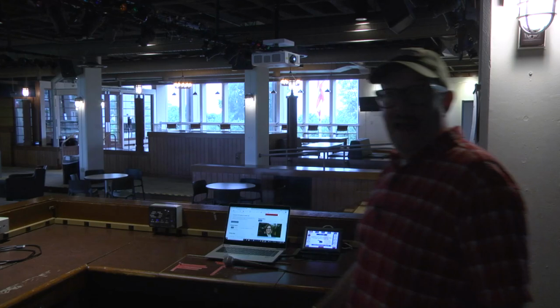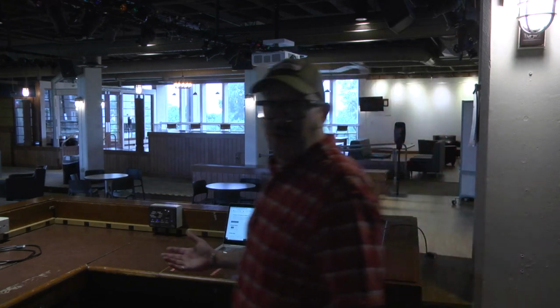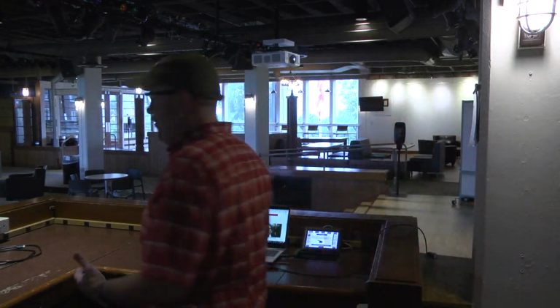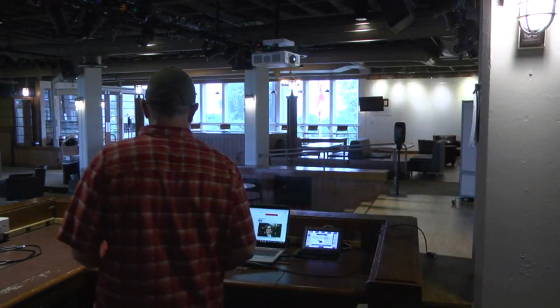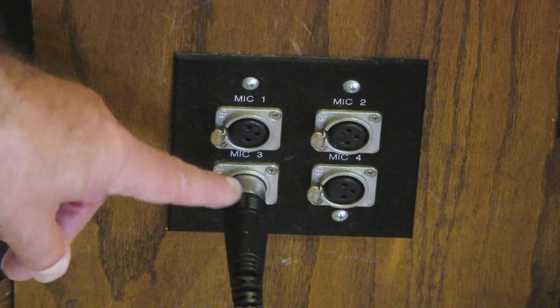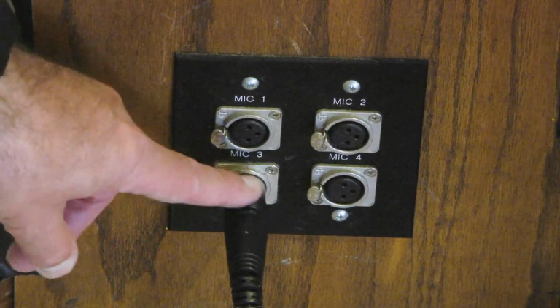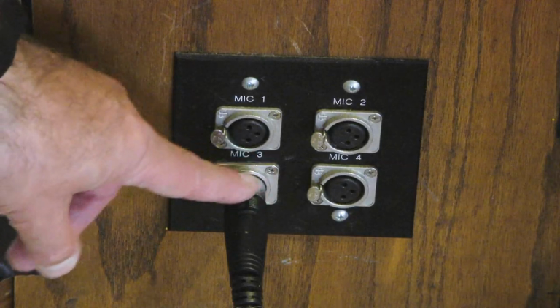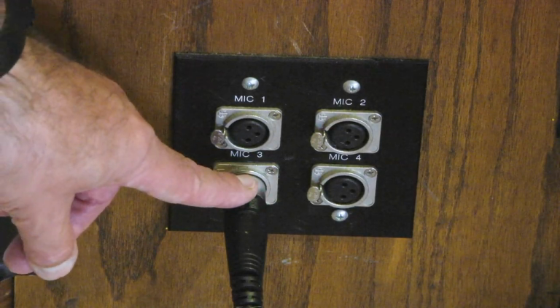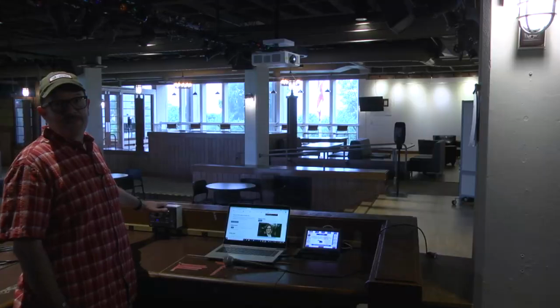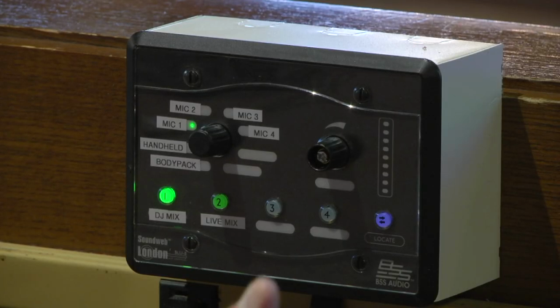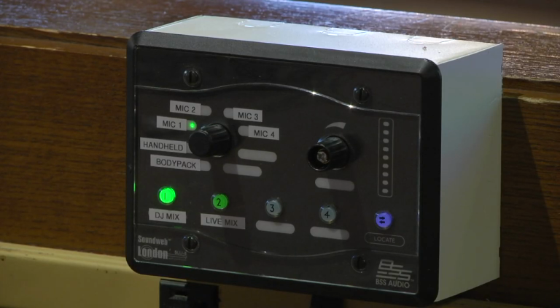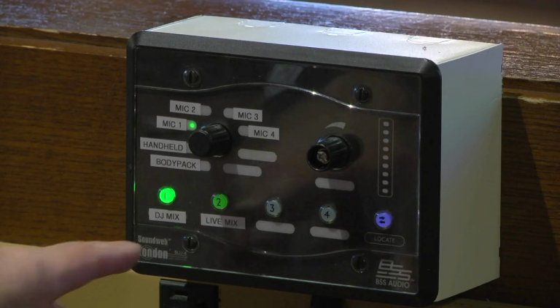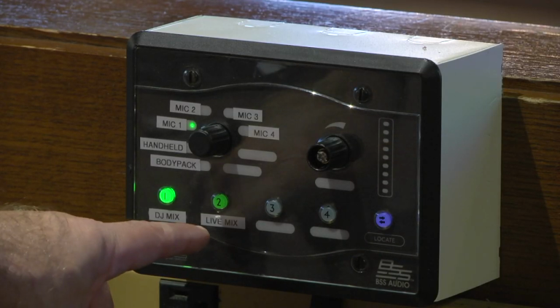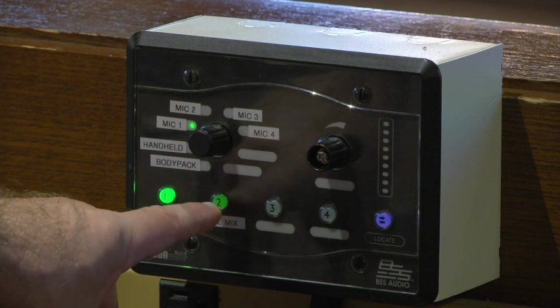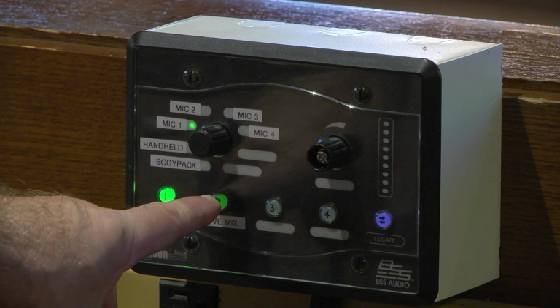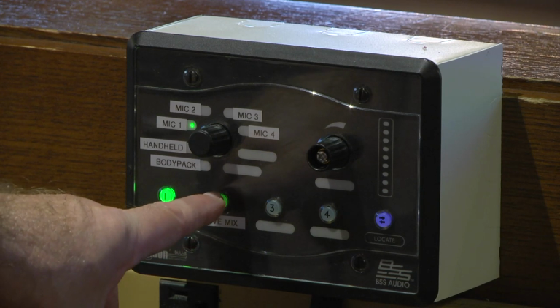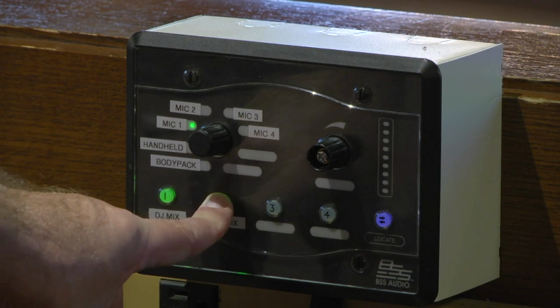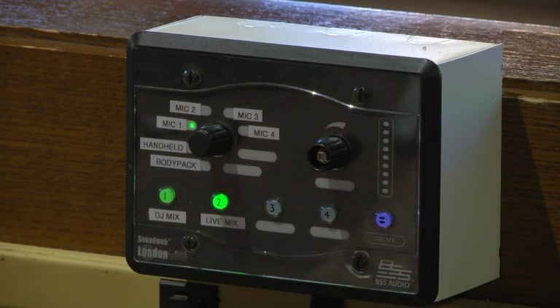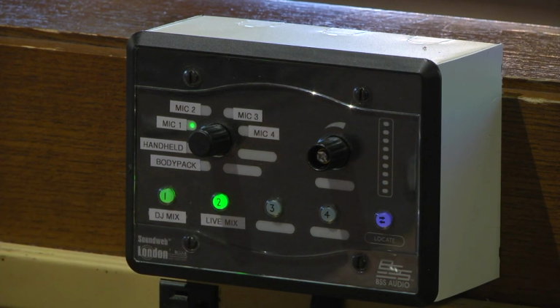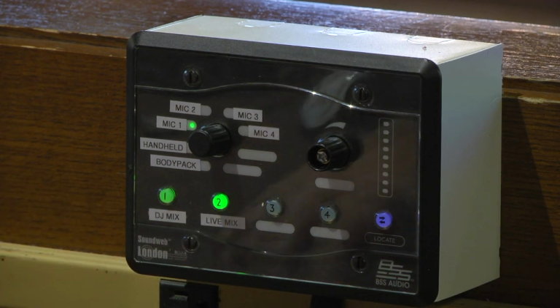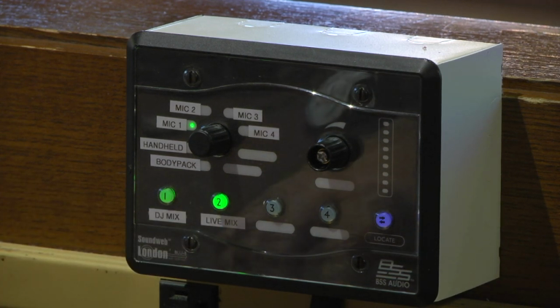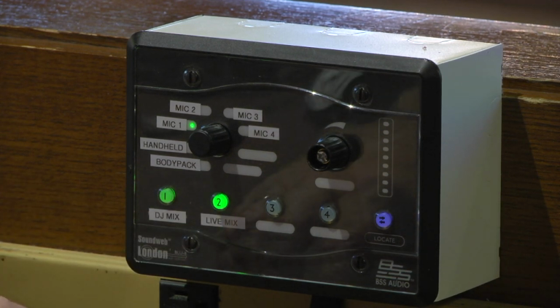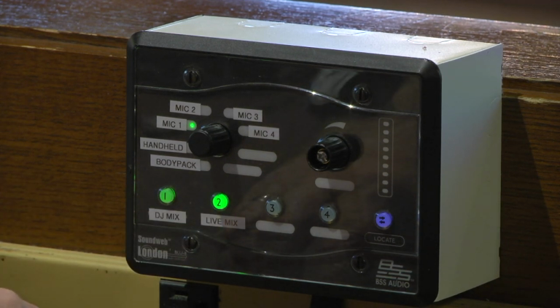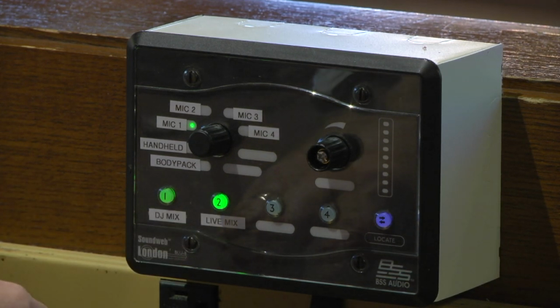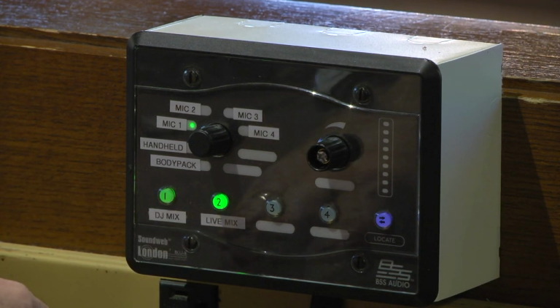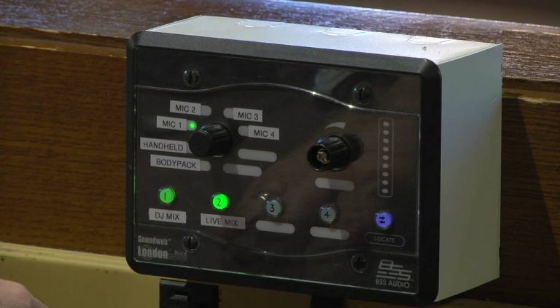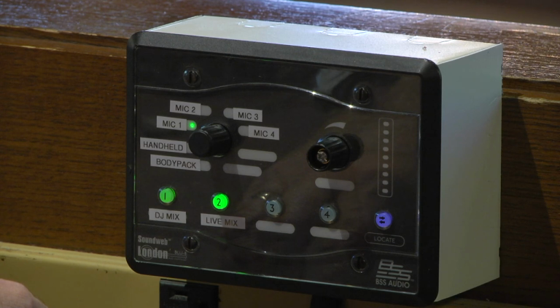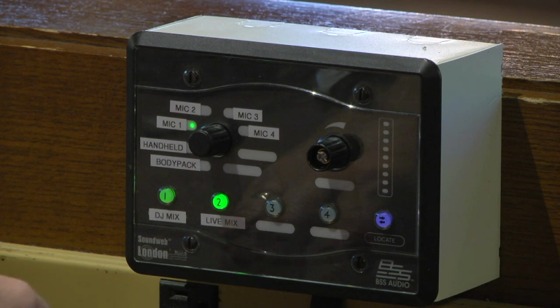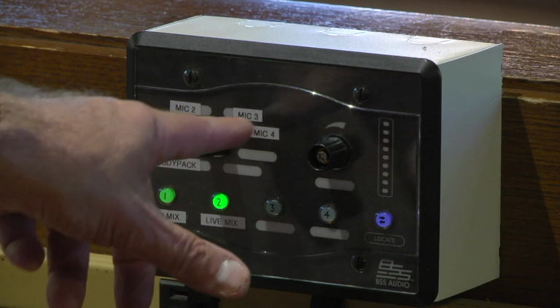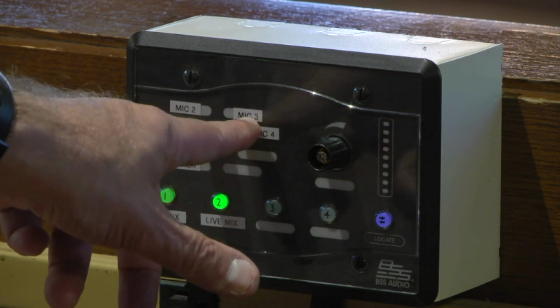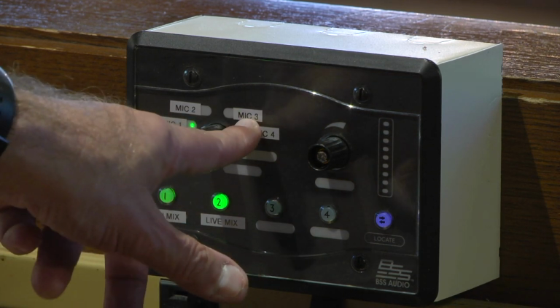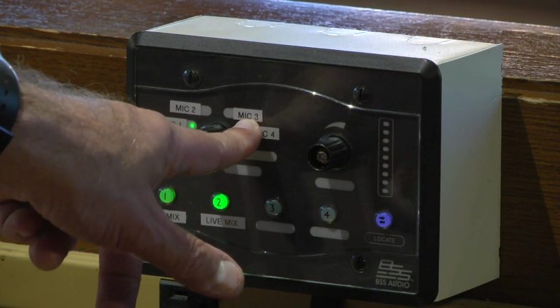Now I'll show you where the volume control is located and how to use it. First thing you want to do is make sure that the live mix button is pressed. Then our microphone is plugged into the wall plate on mic 3.